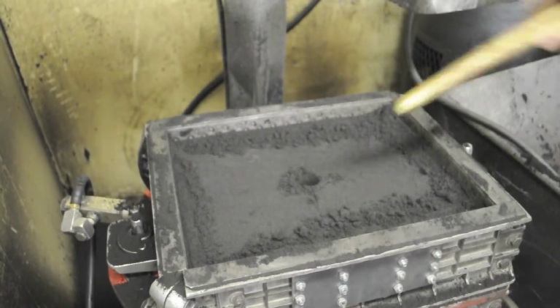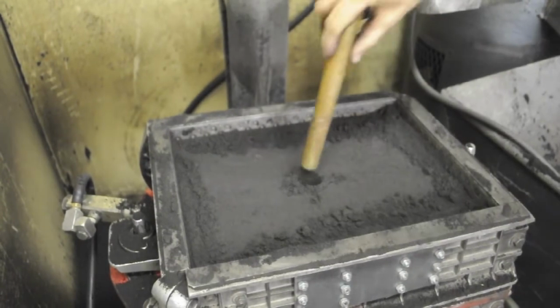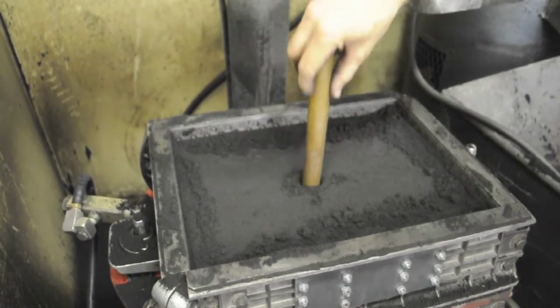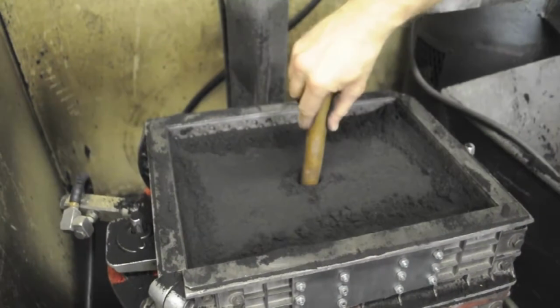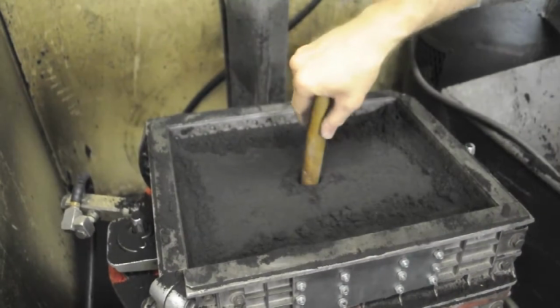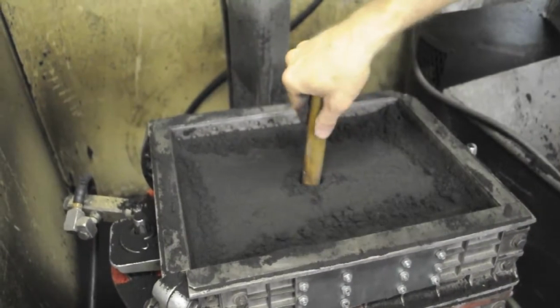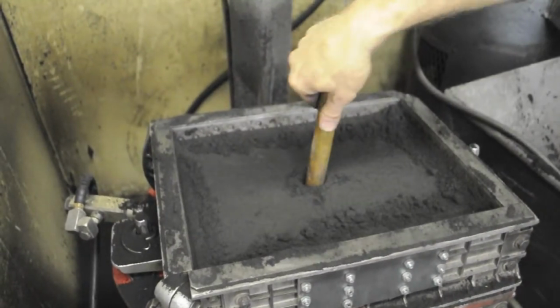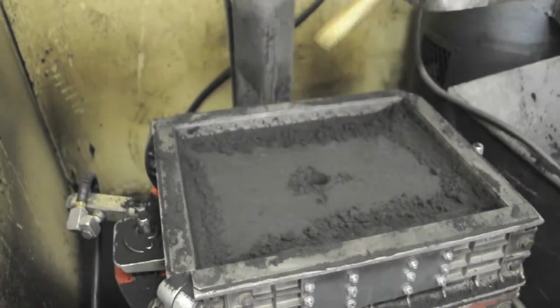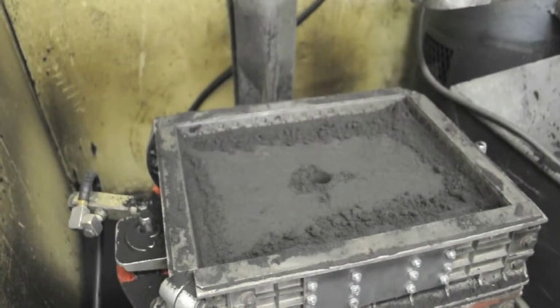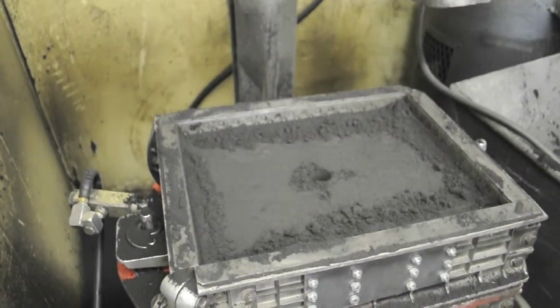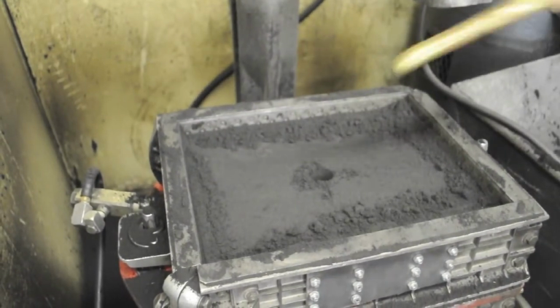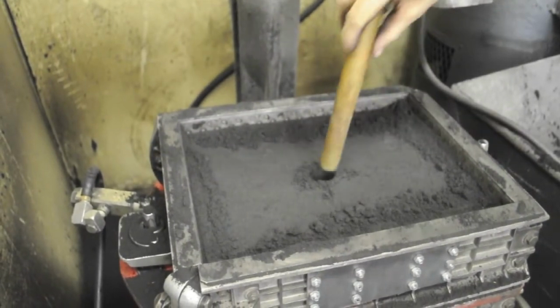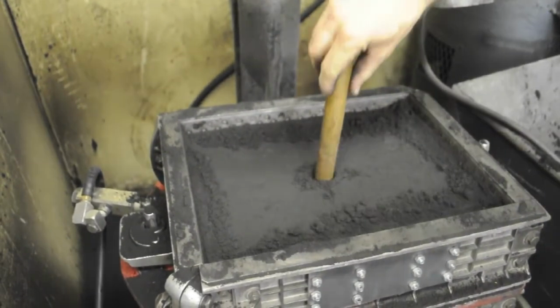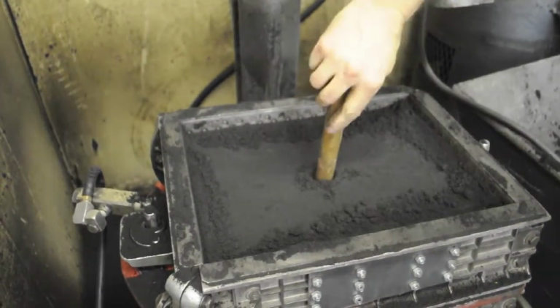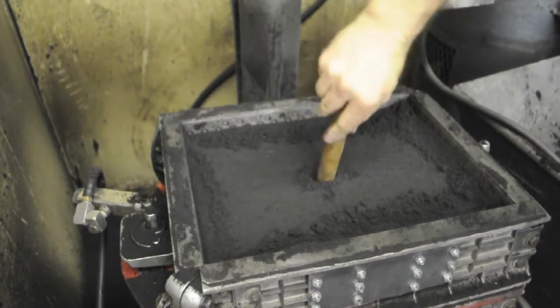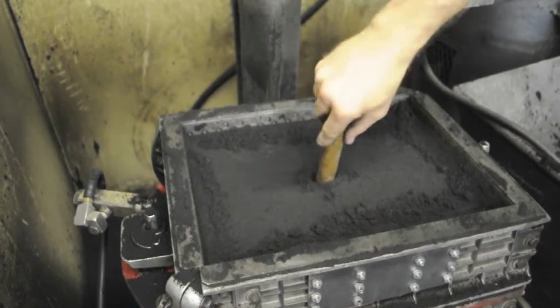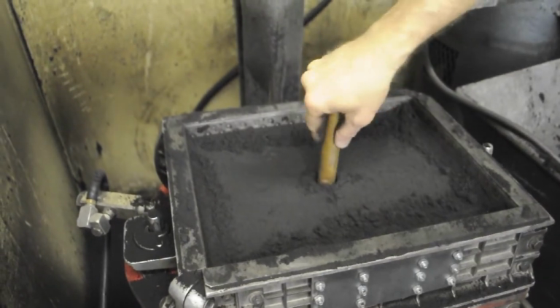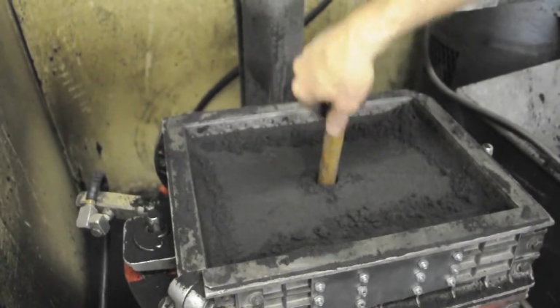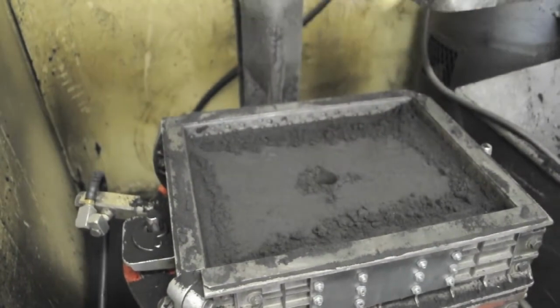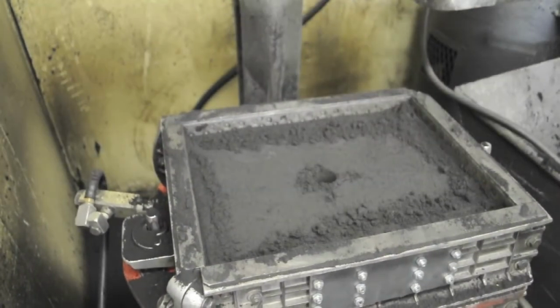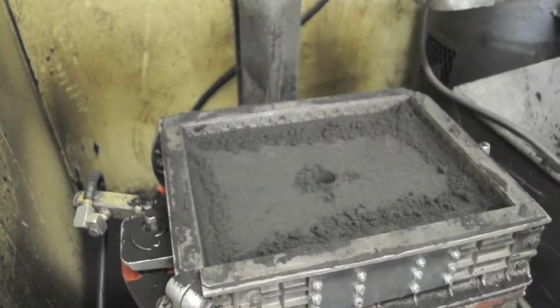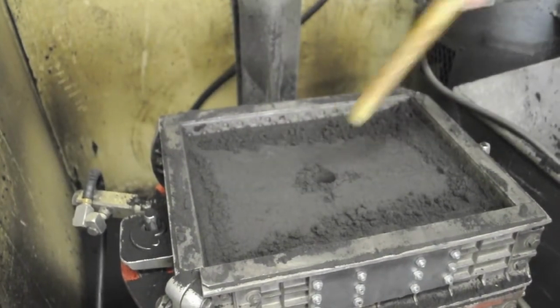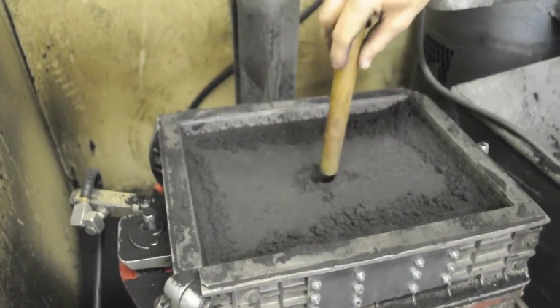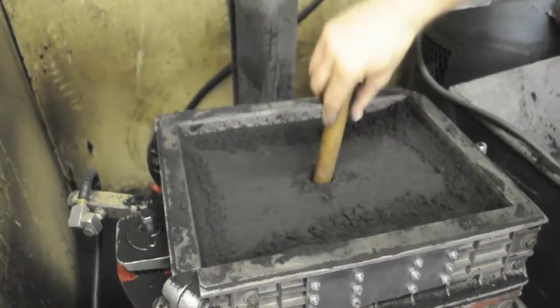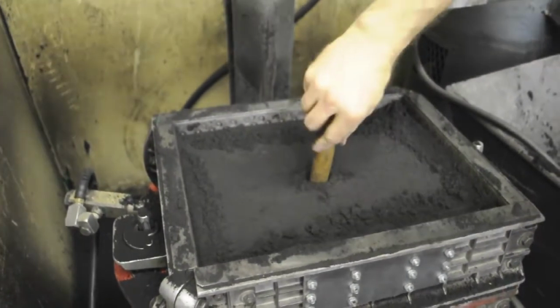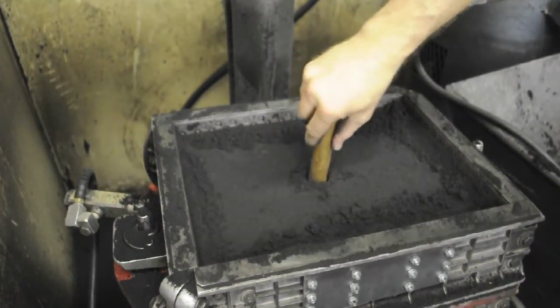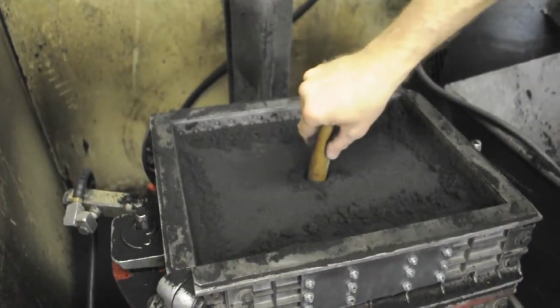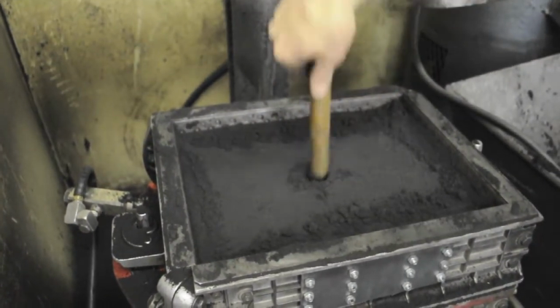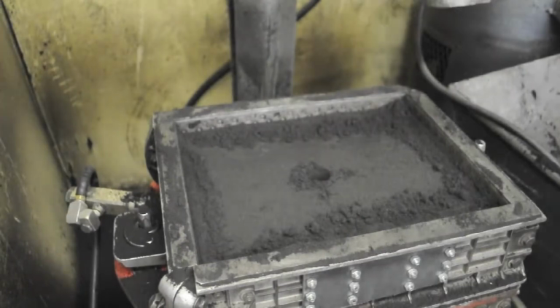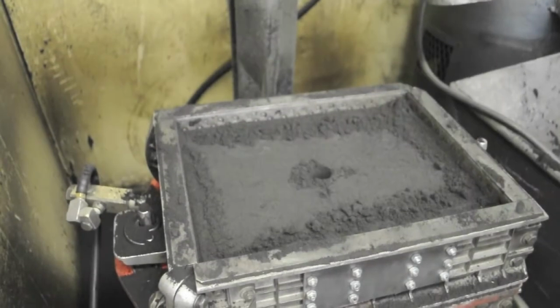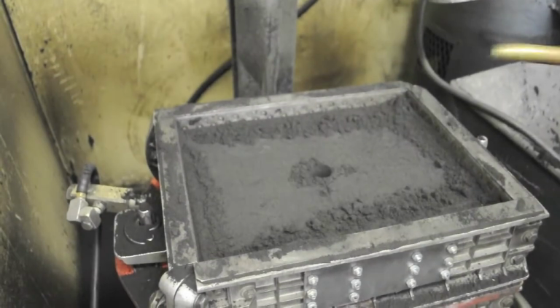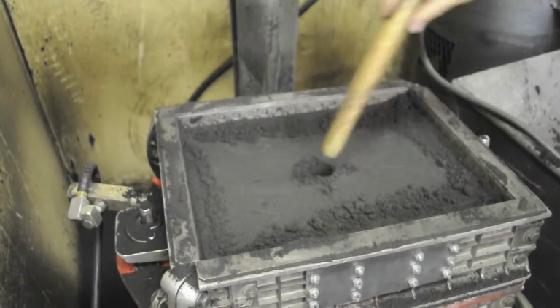So you want to just keep going a little bit at a time until you get down to the board, and you'll be able to feel that. You should also see a little bit of parting powder on your sand.